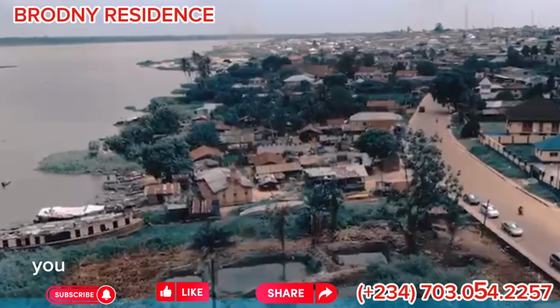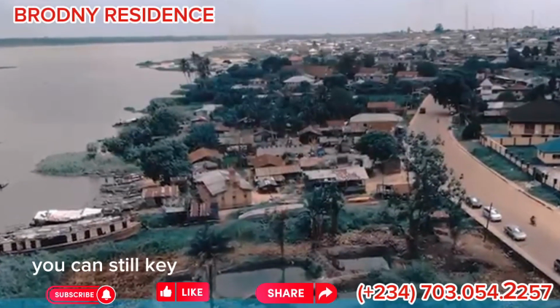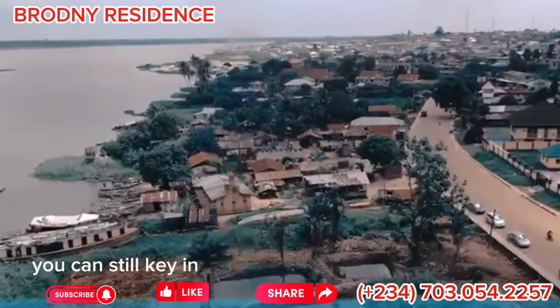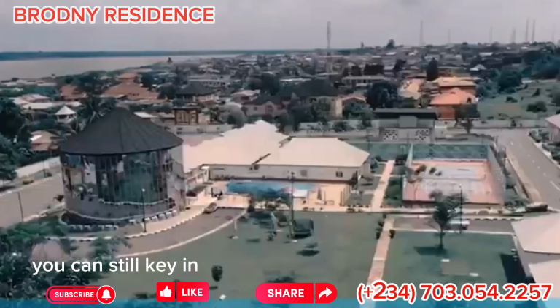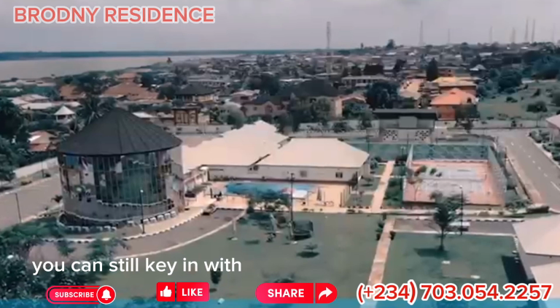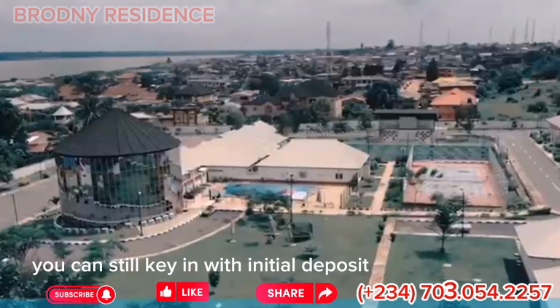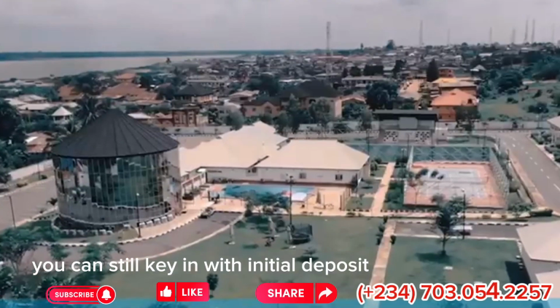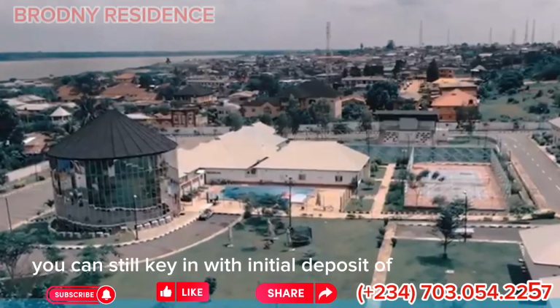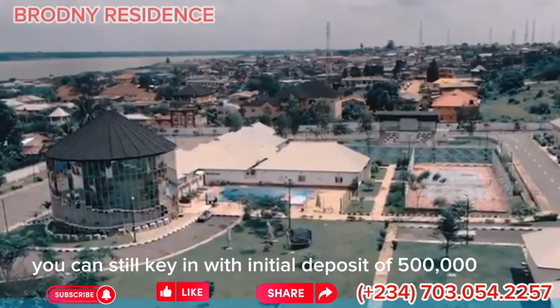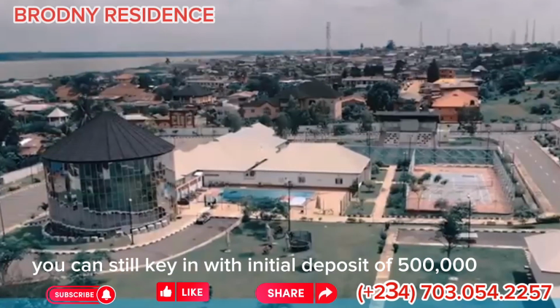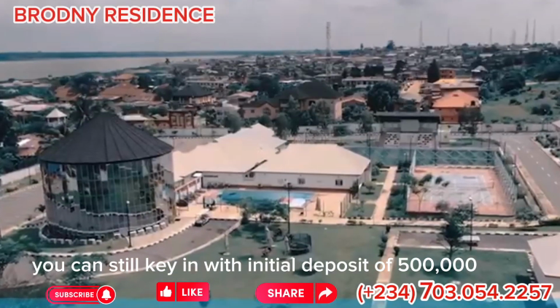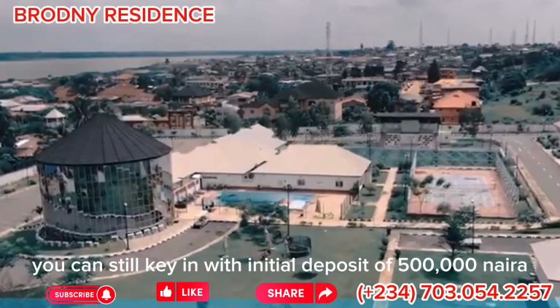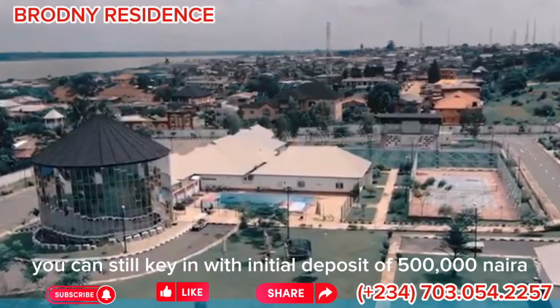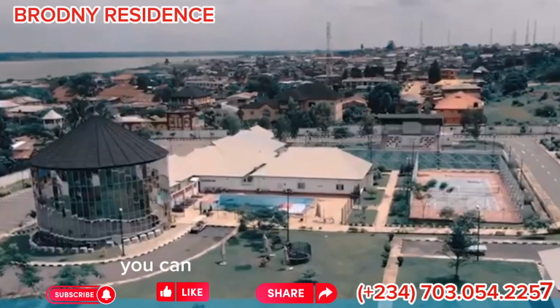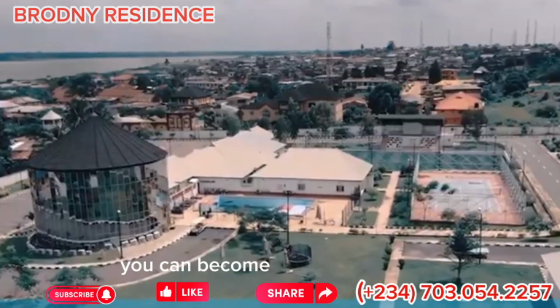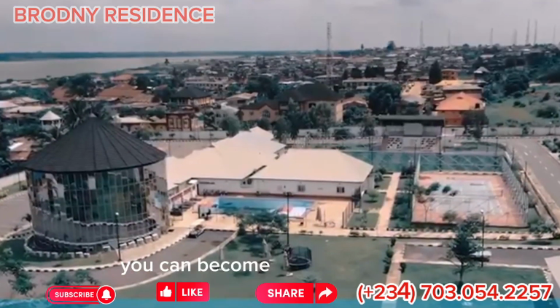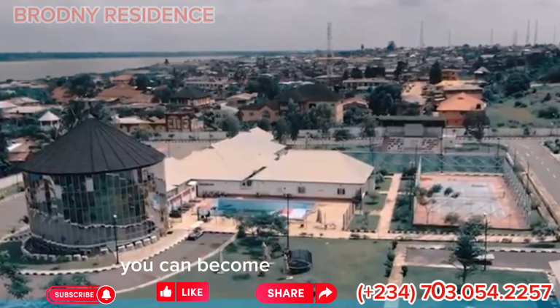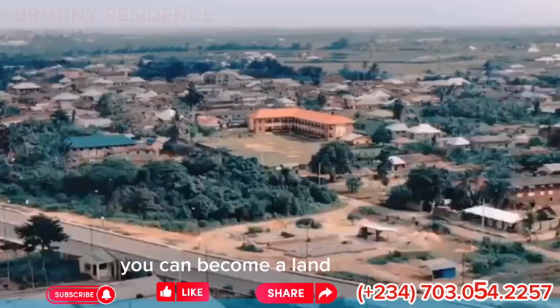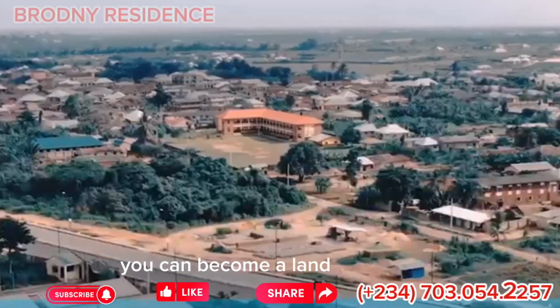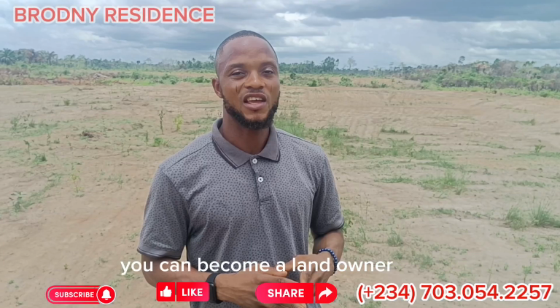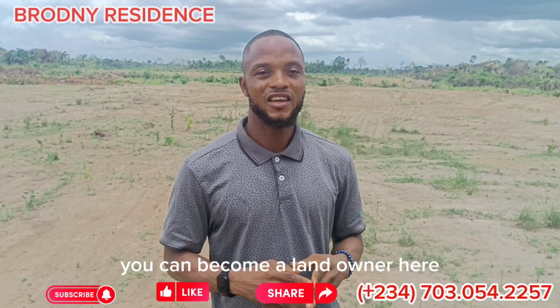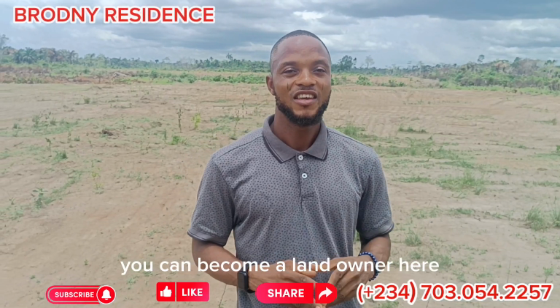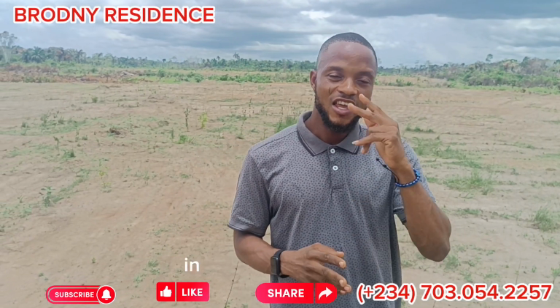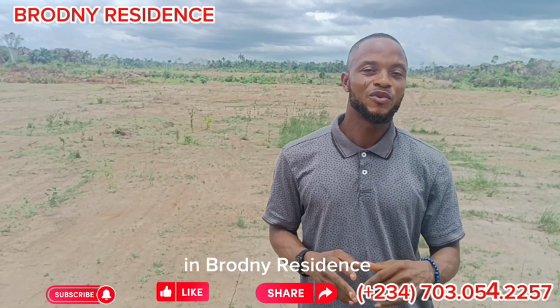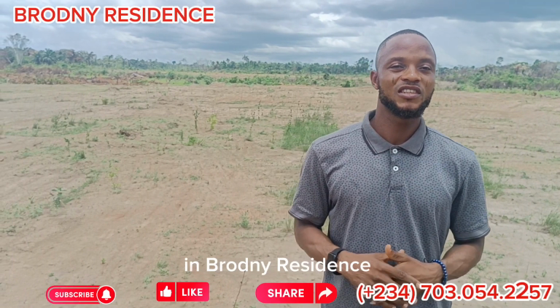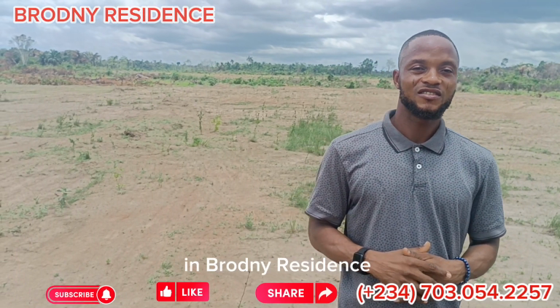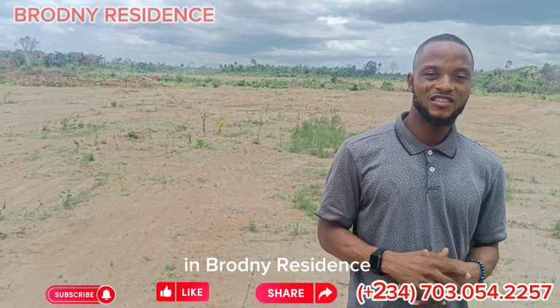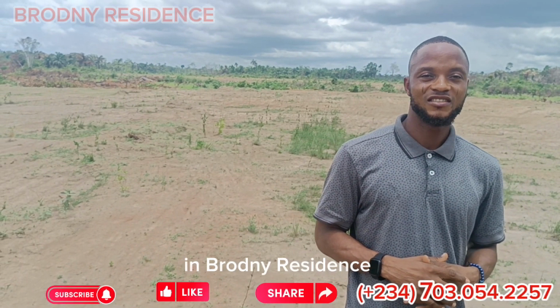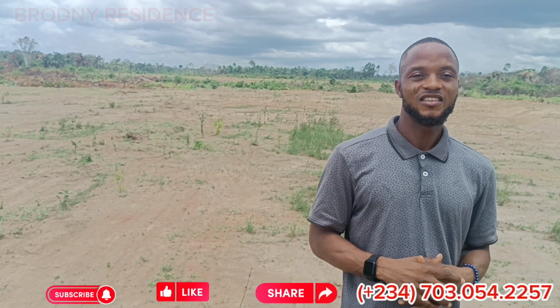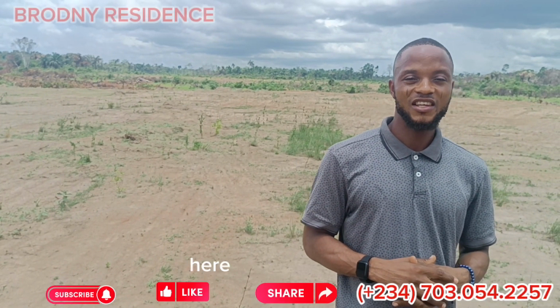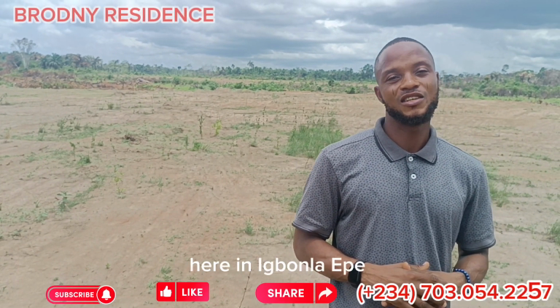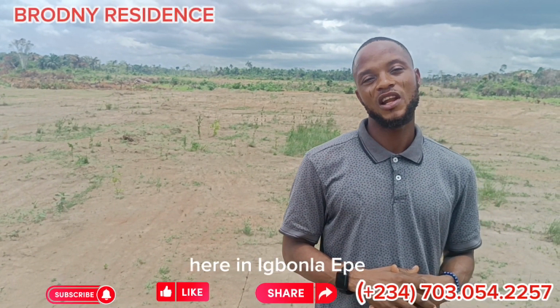You can start with an initial deposit of 500,000 and you can become a landowner here in Brodney Residence, Egola.